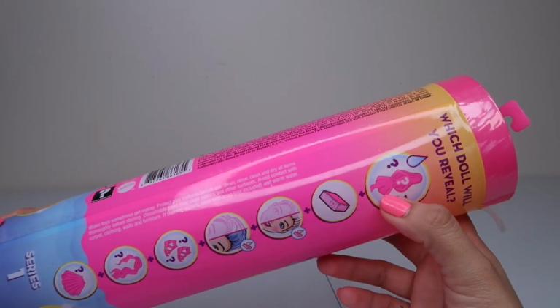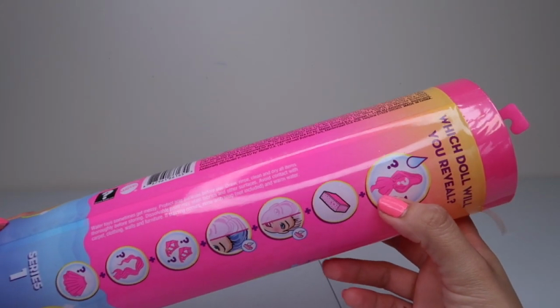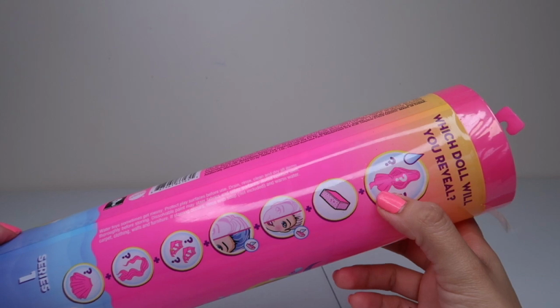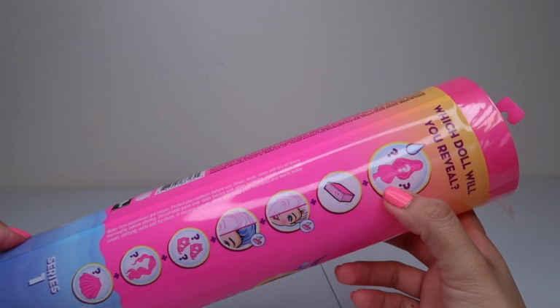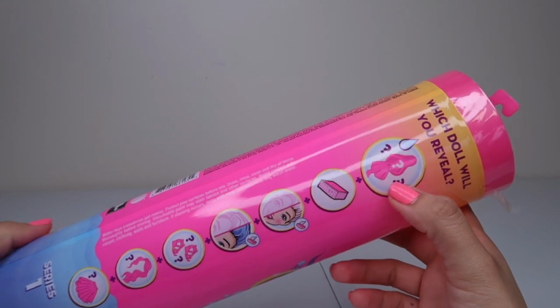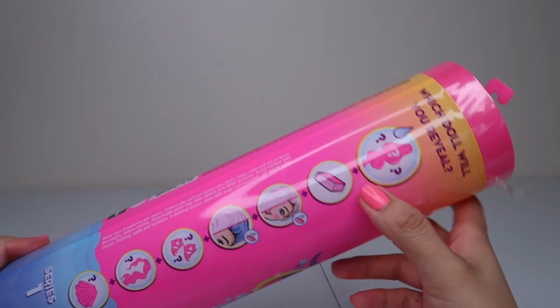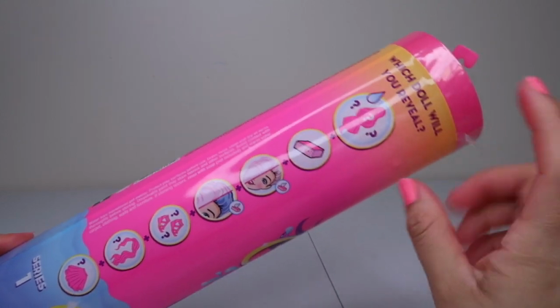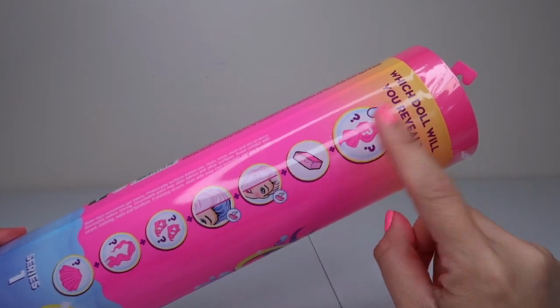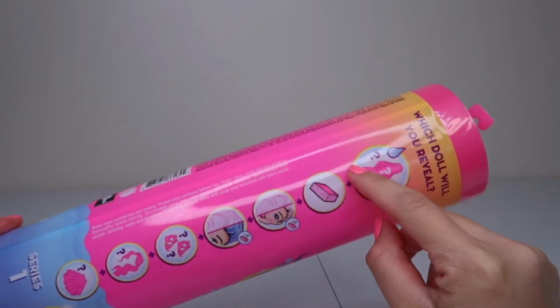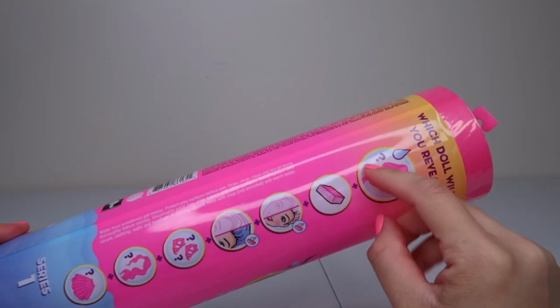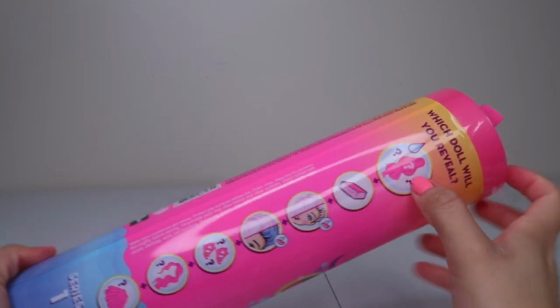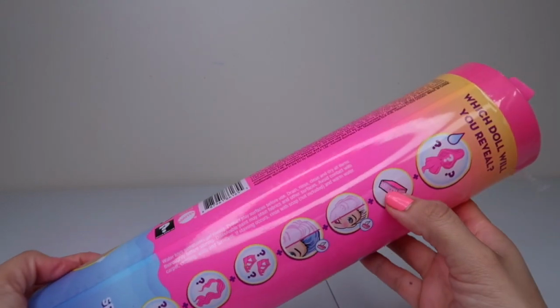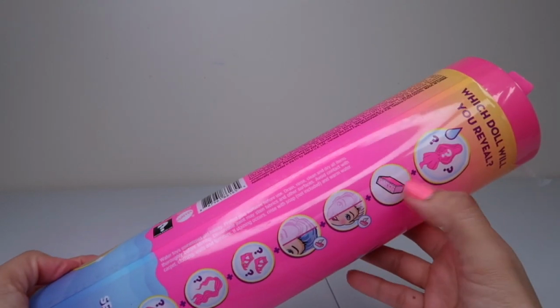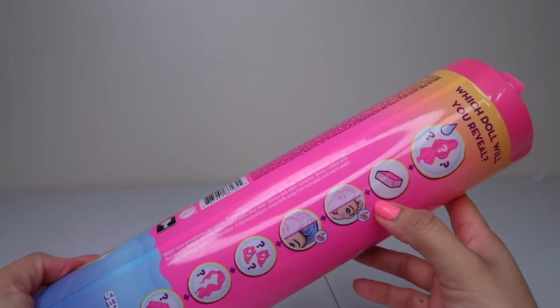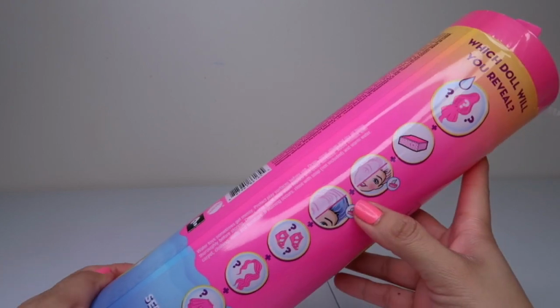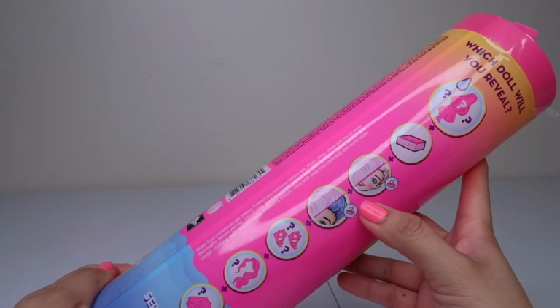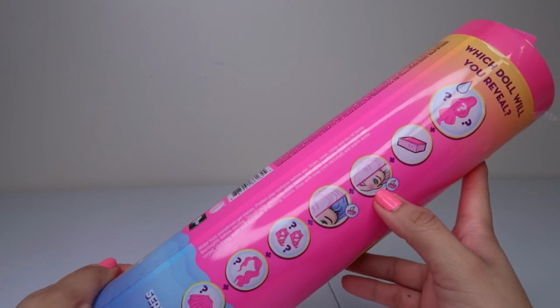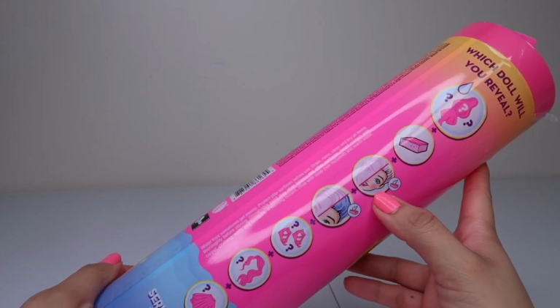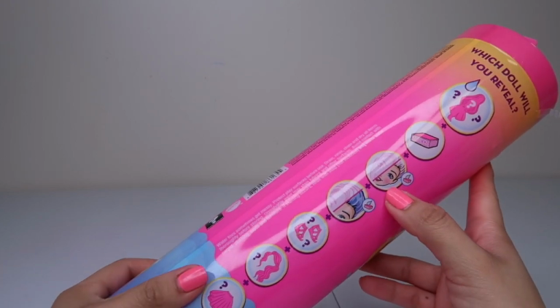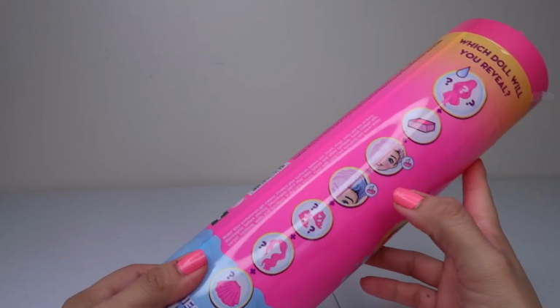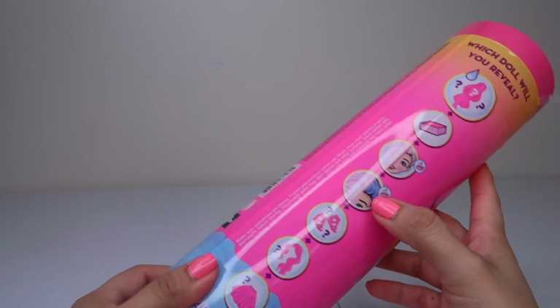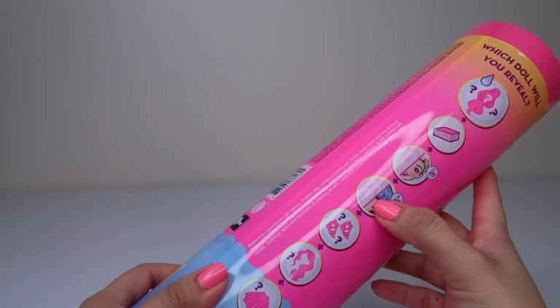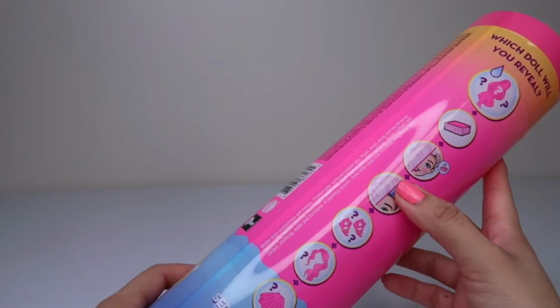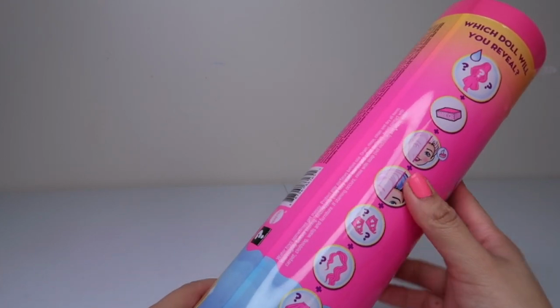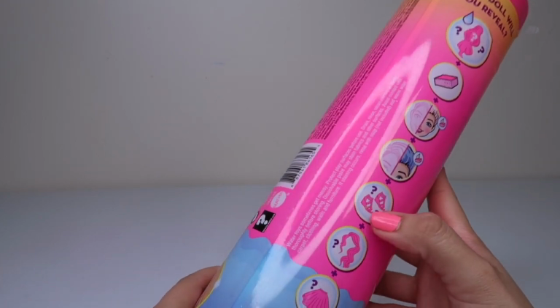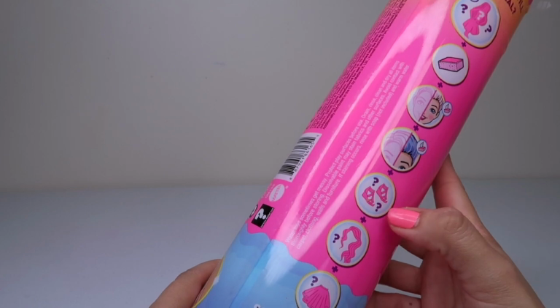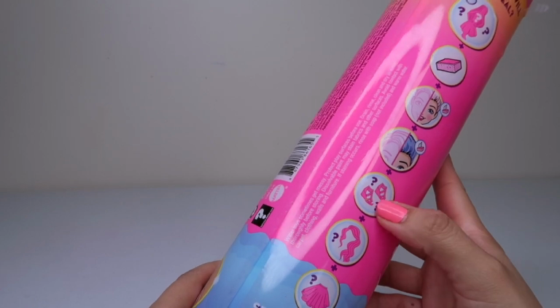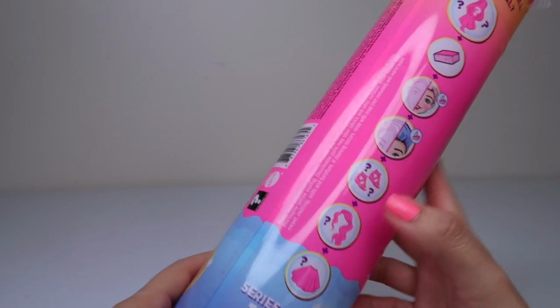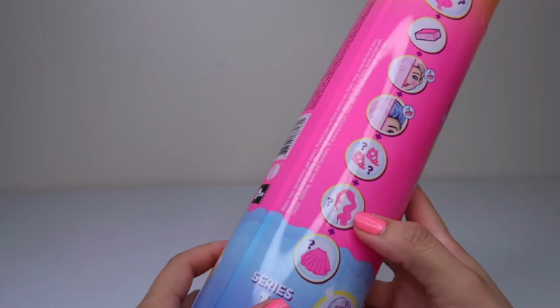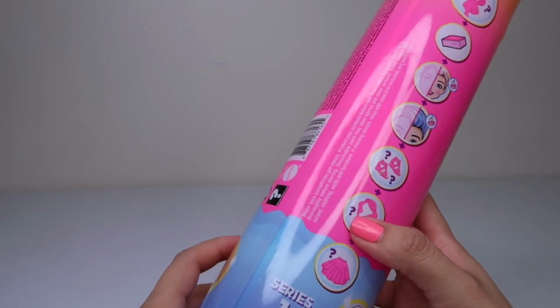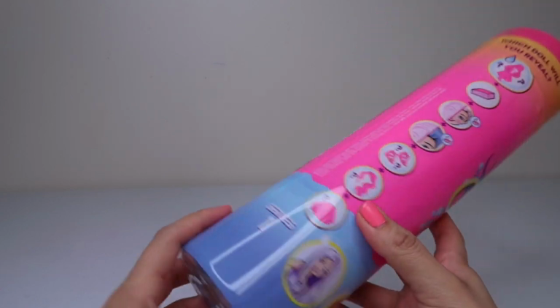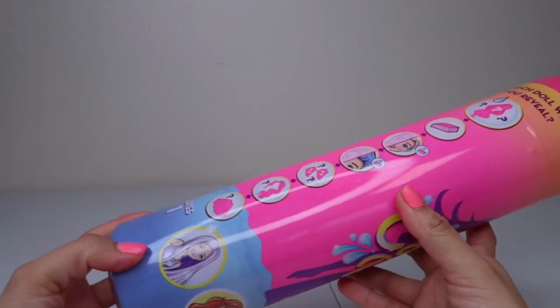Which doll will you reveal? So we're going to reveal a Barbie doll. She comes with a sponge that reveals her makeup and changes her hair color. She also comes with some shoes, a wig, and a skirt.